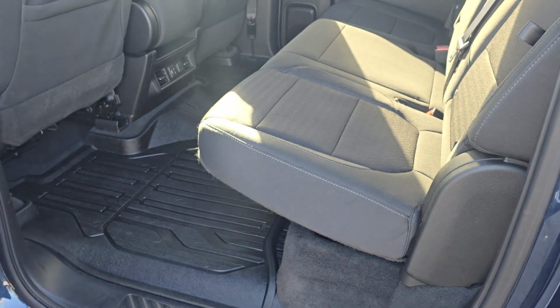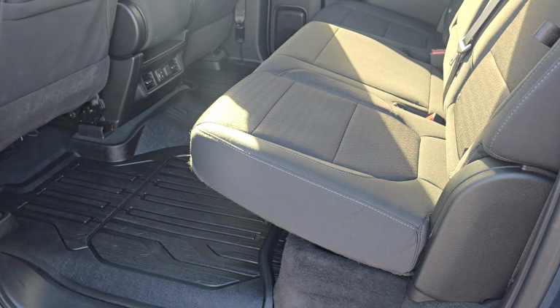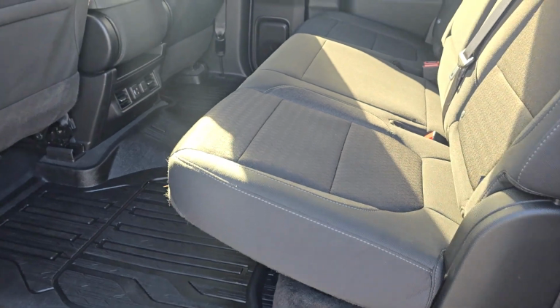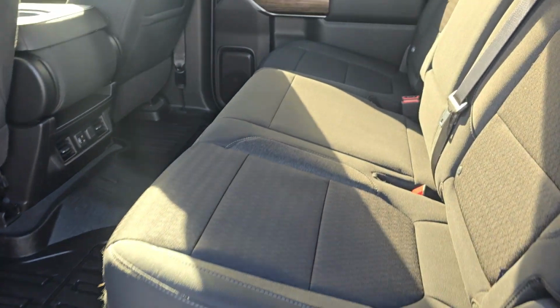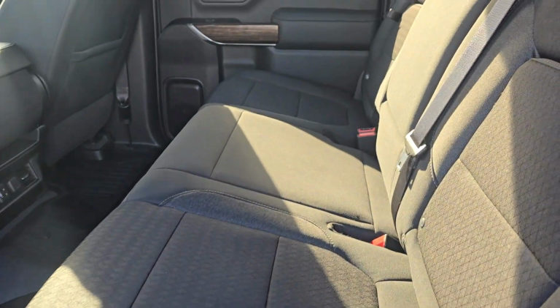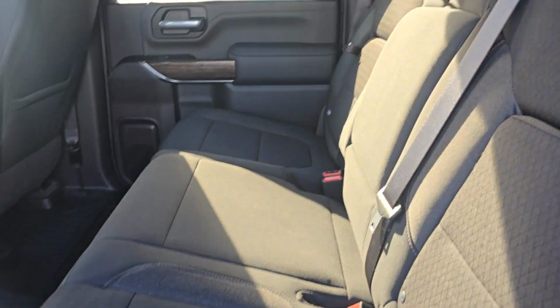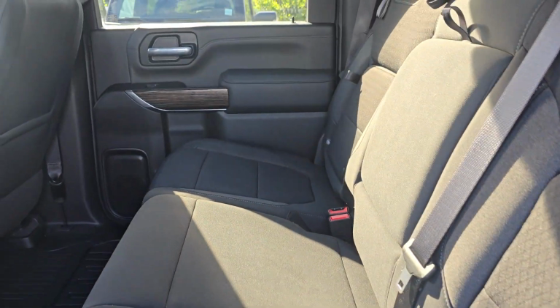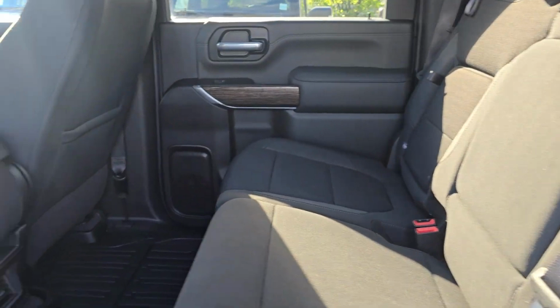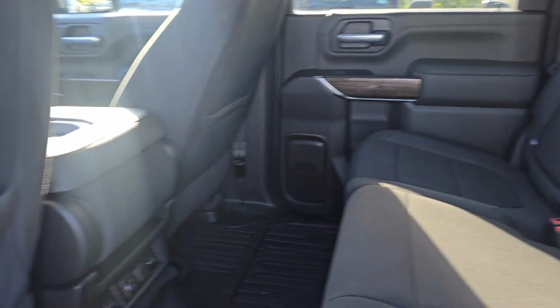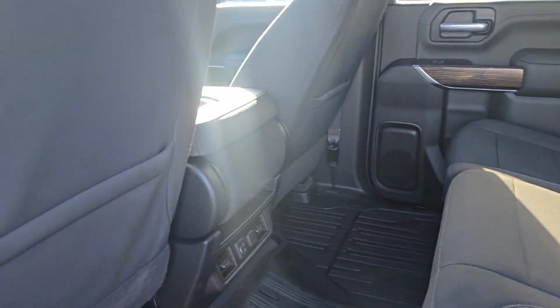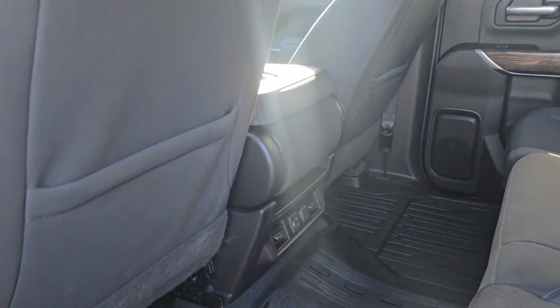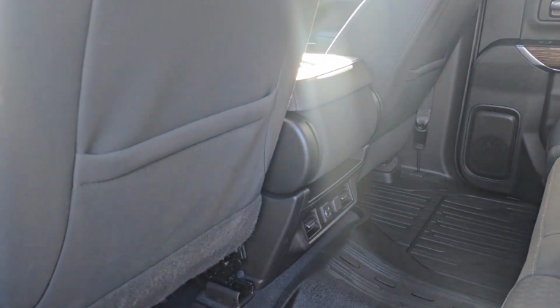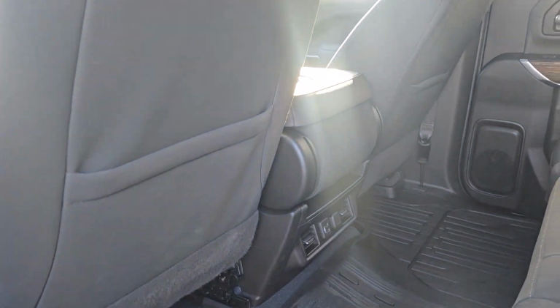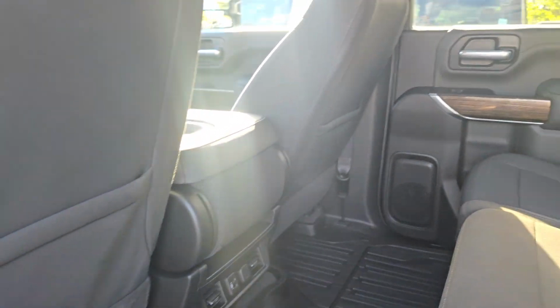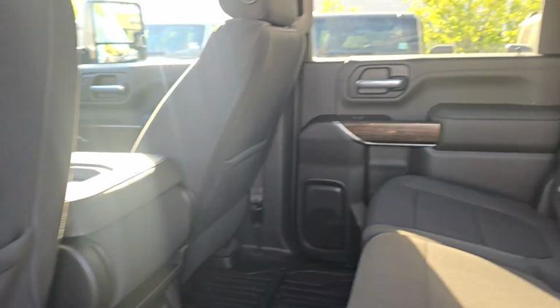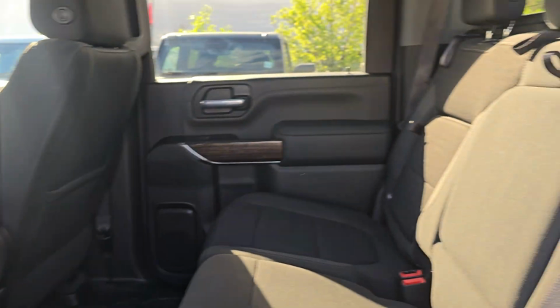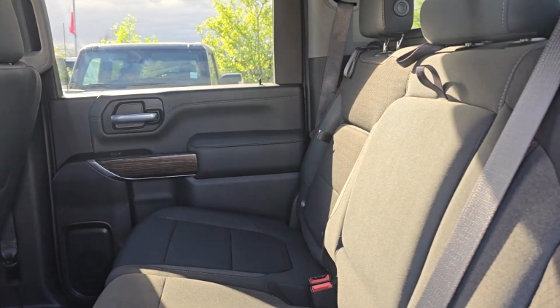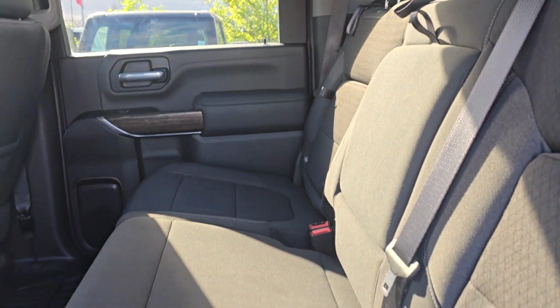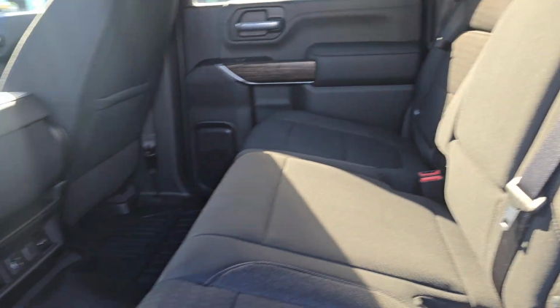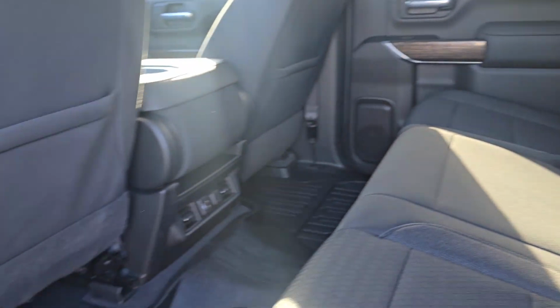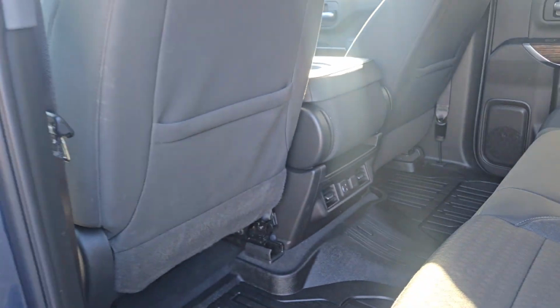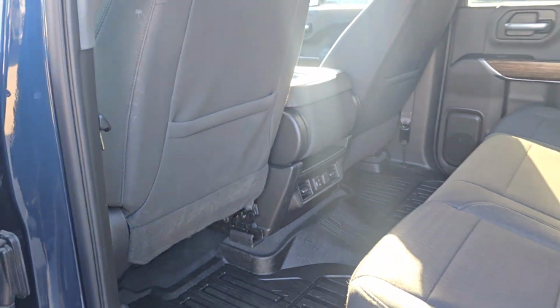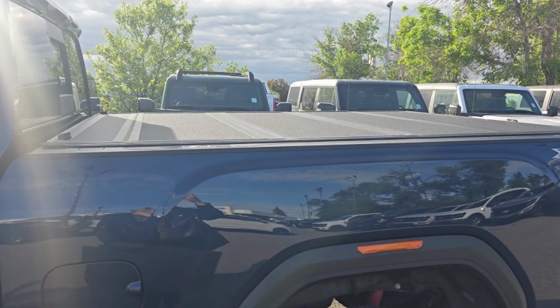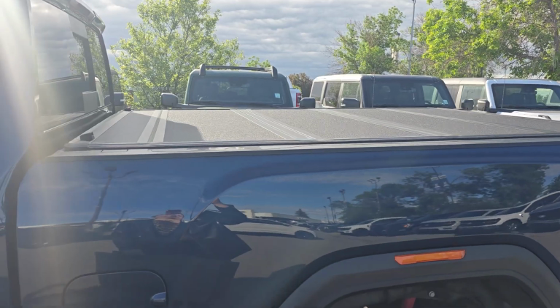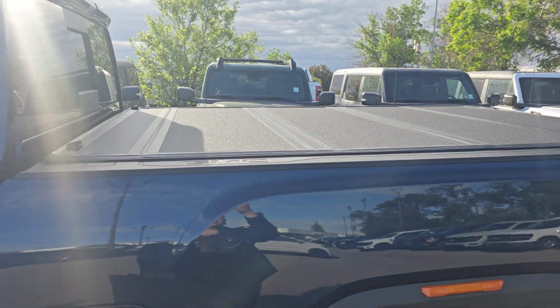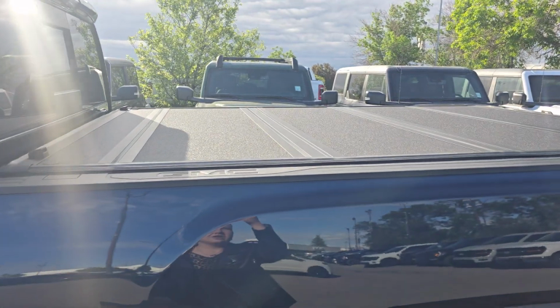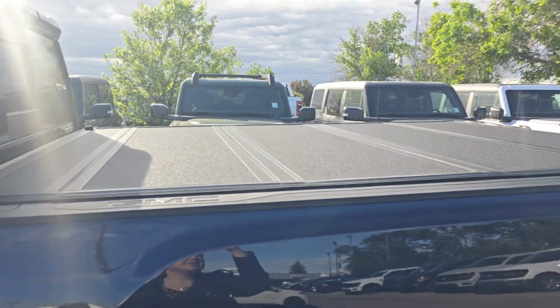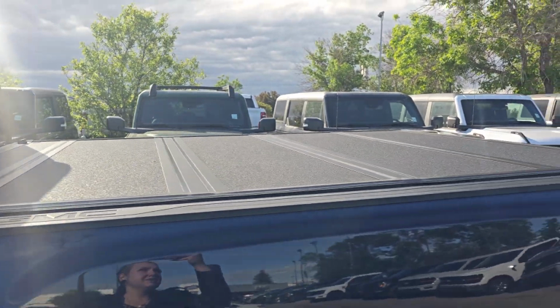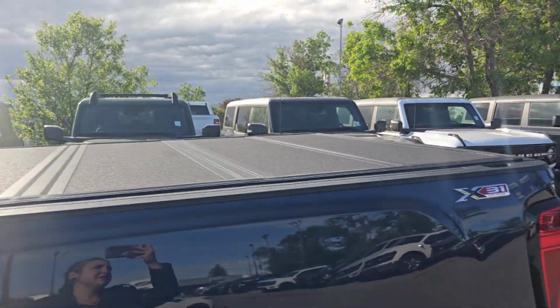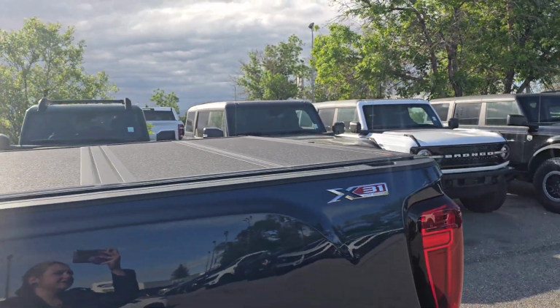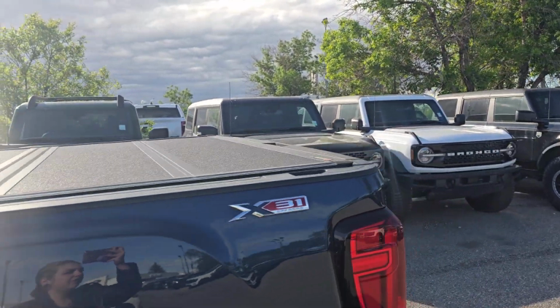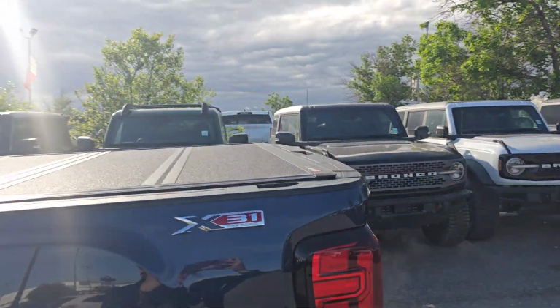In the back, you have a three-seater bench made with the same grey cloth. You have storage in the back of the driver and passenger seats, and the center comes down for cup holders. We also have a hard top tonneau cover as well as a box liner.